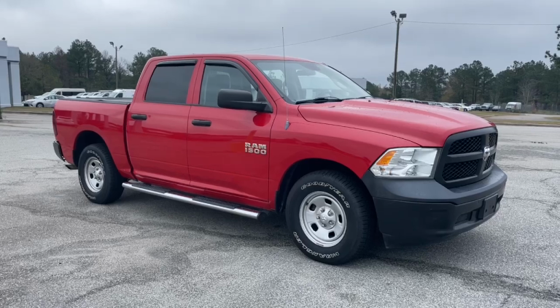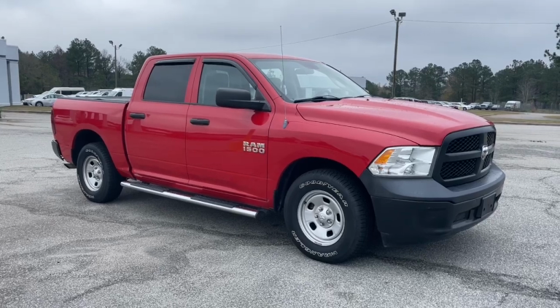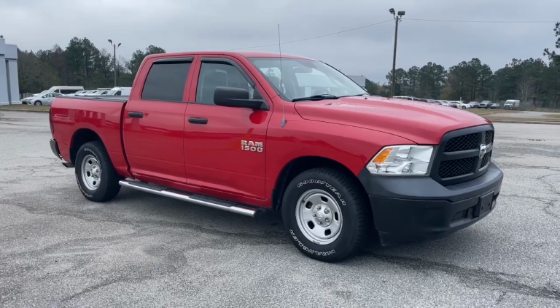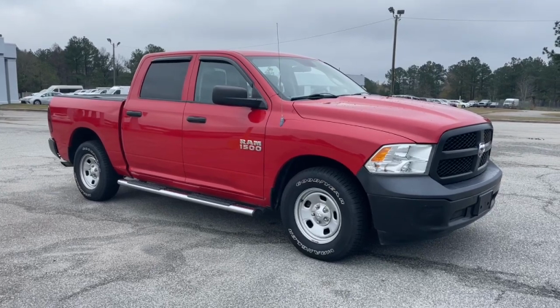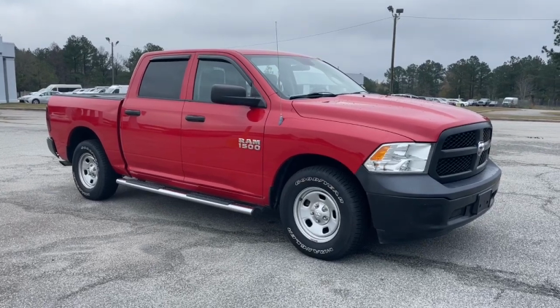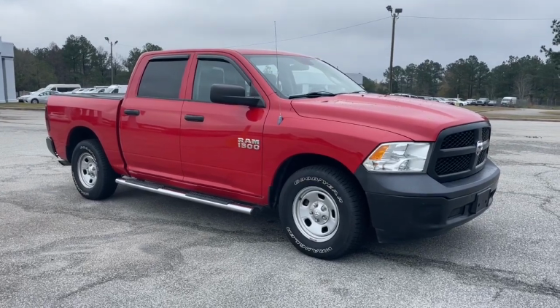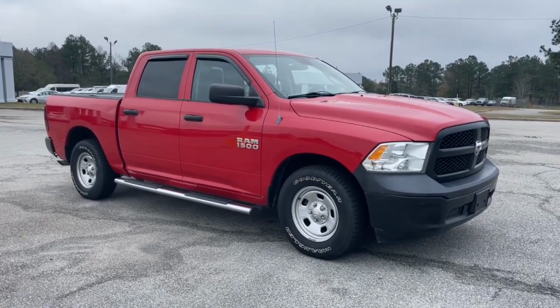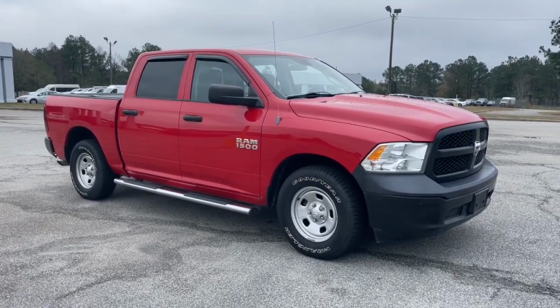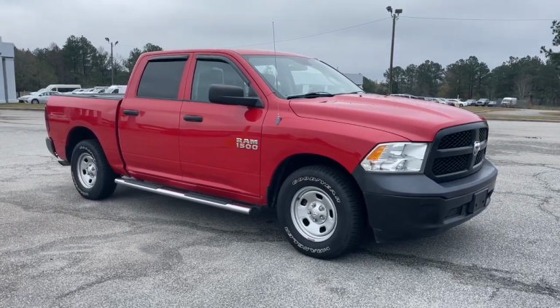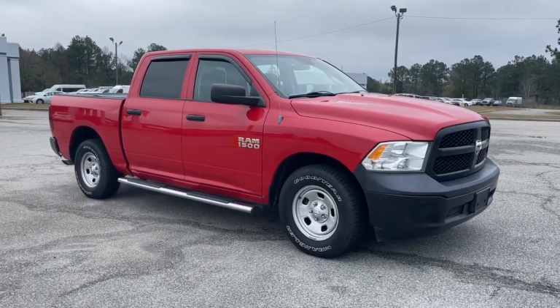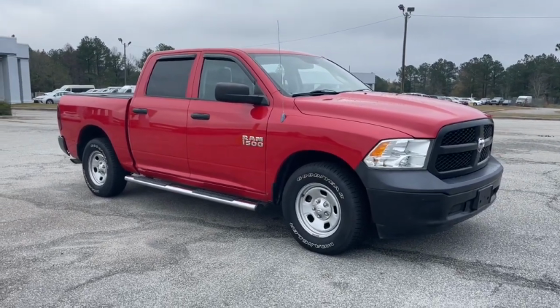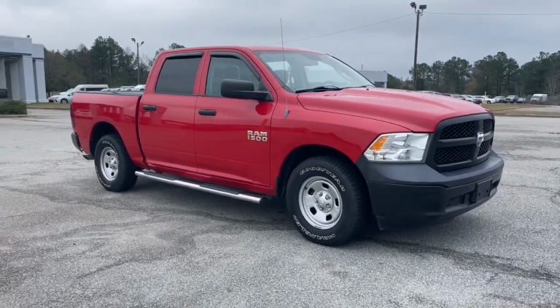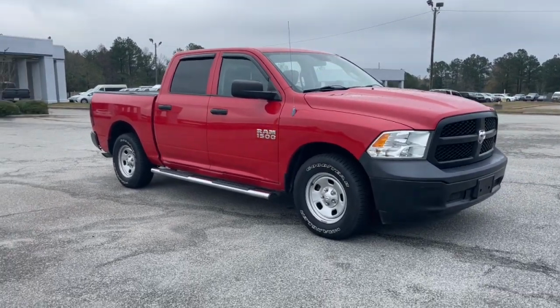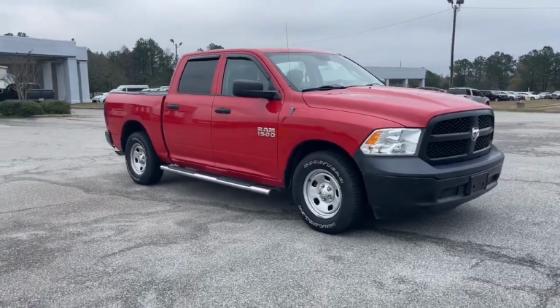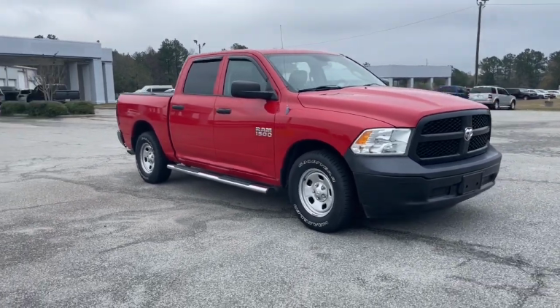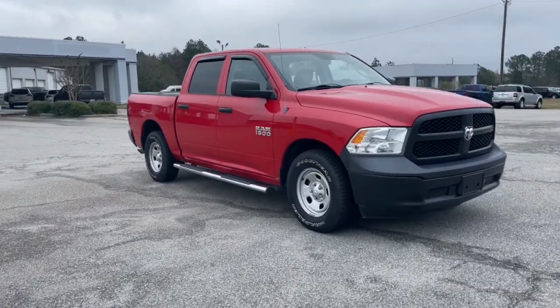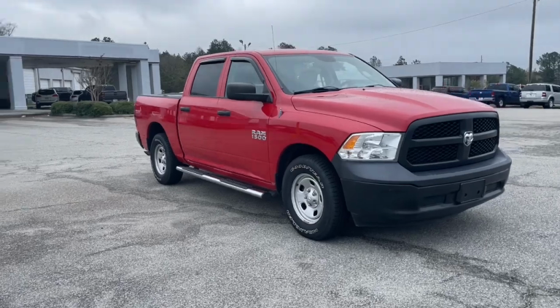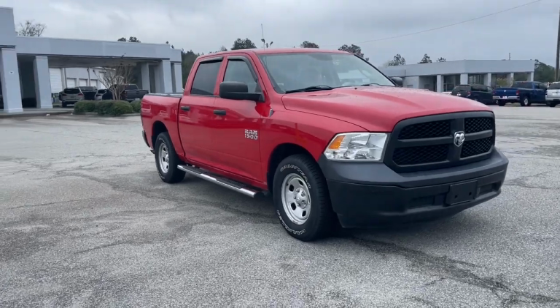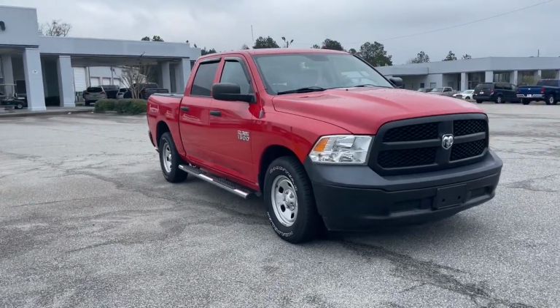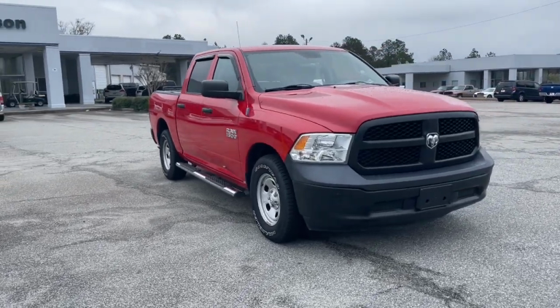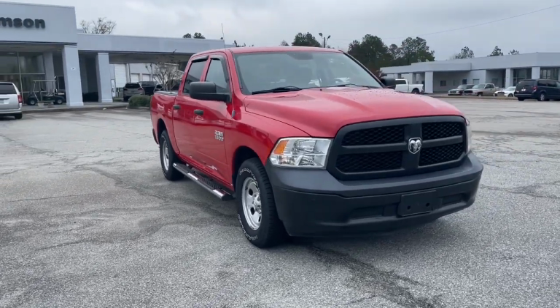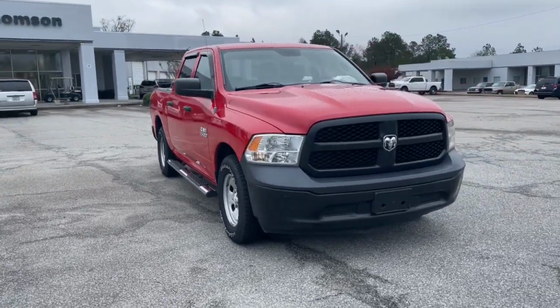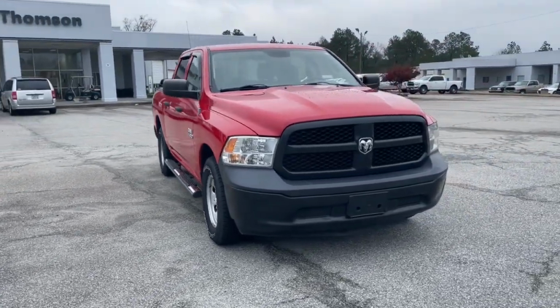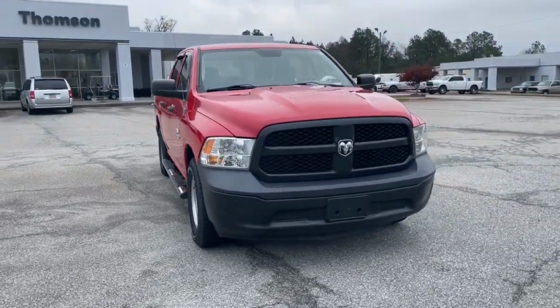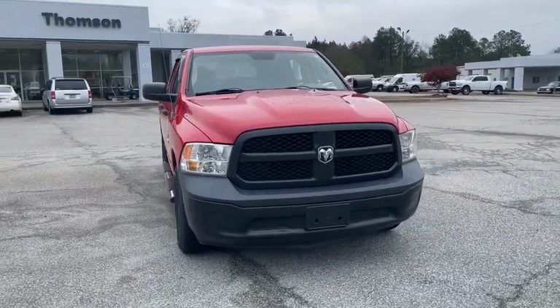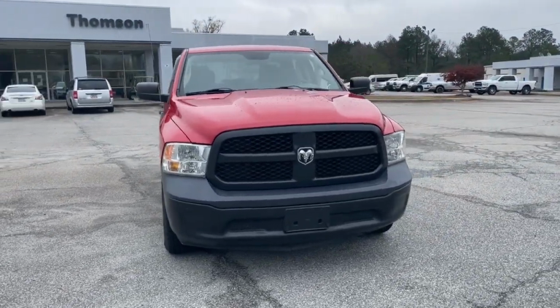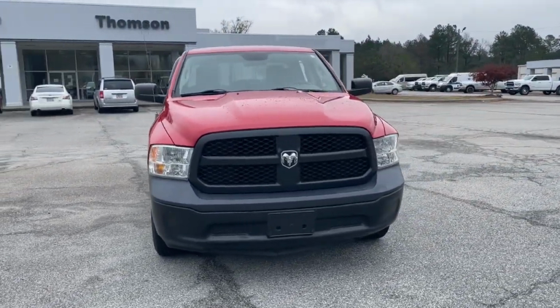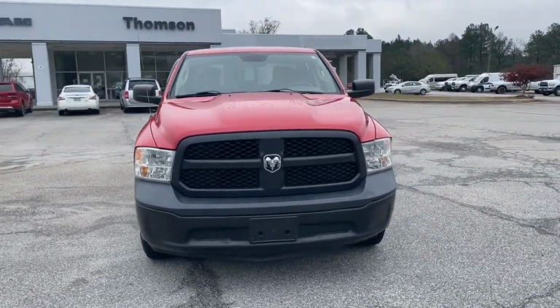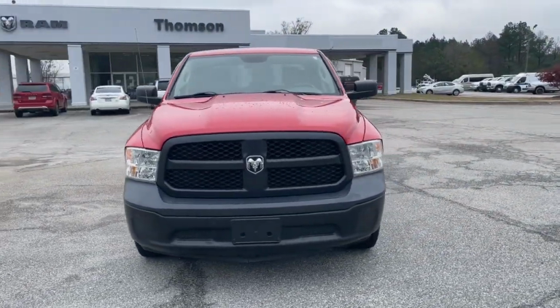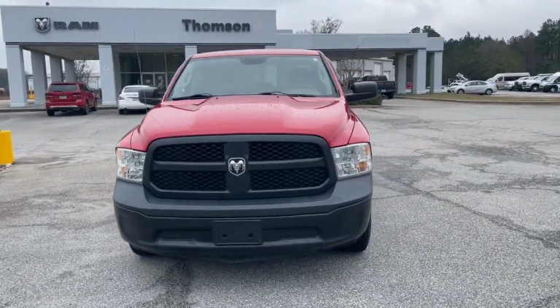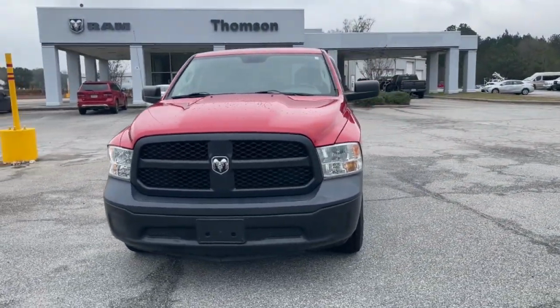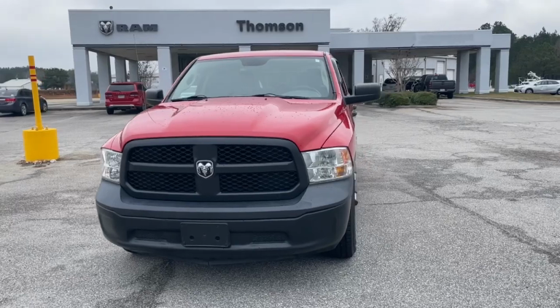Can you see yourself in the 2013 Ram 1500? With less than 150,000 miles on the odometer, this vehicle provides excellent value.